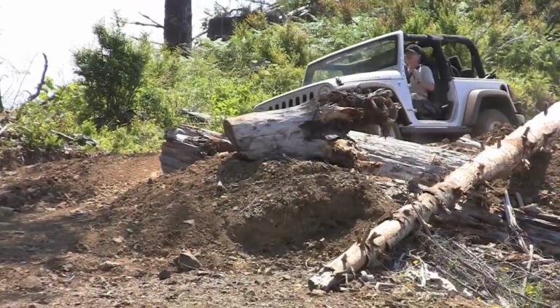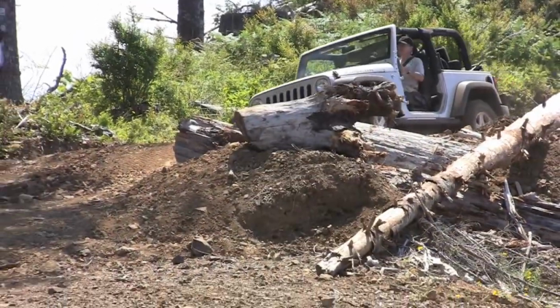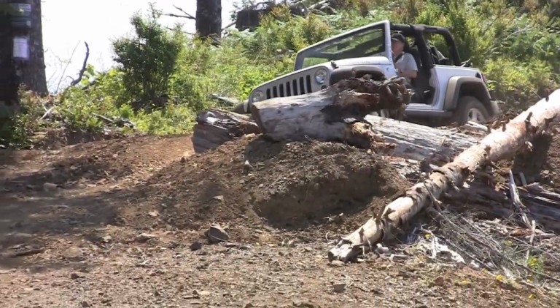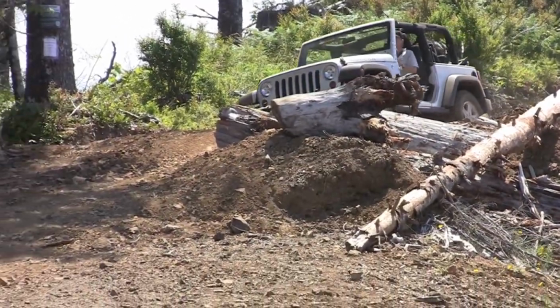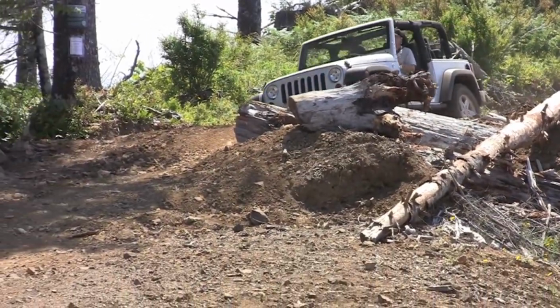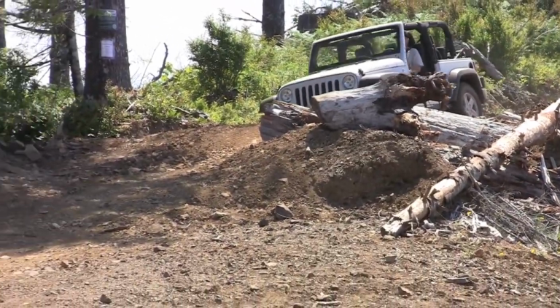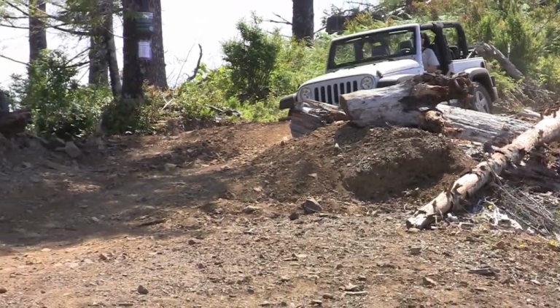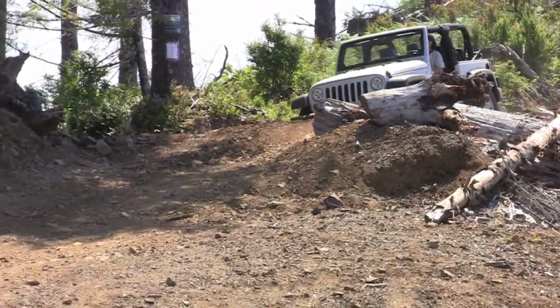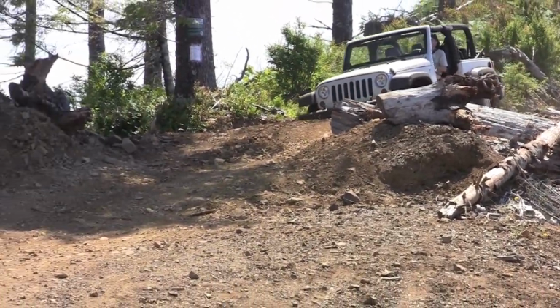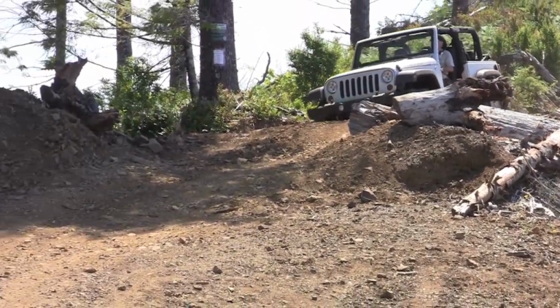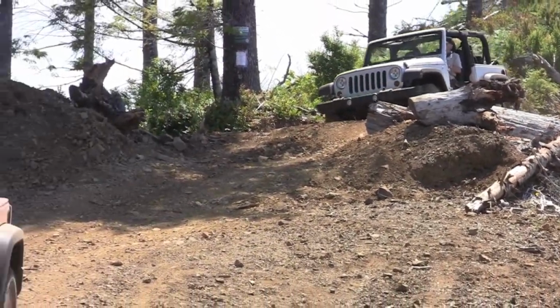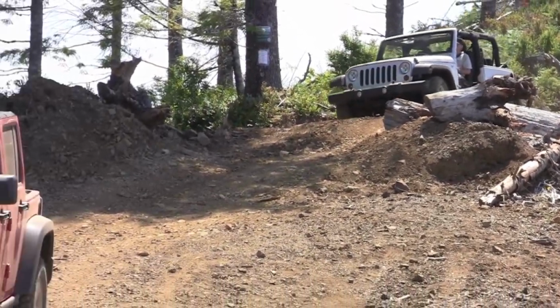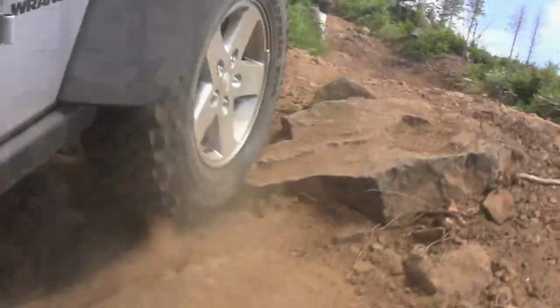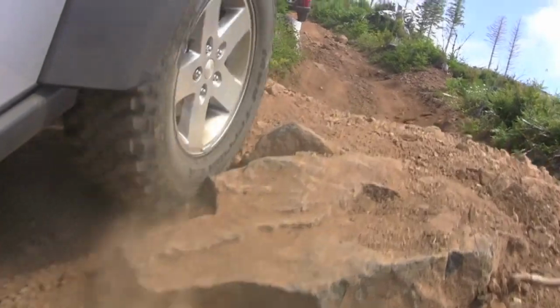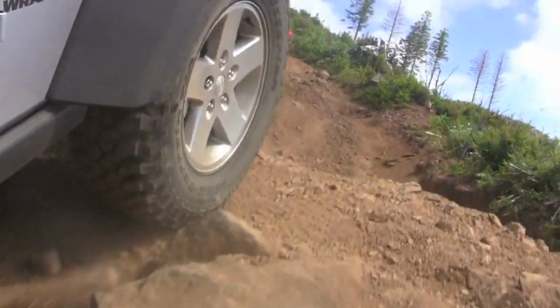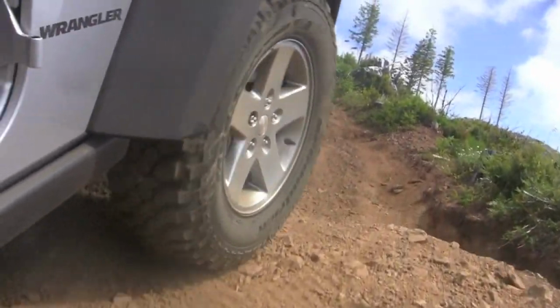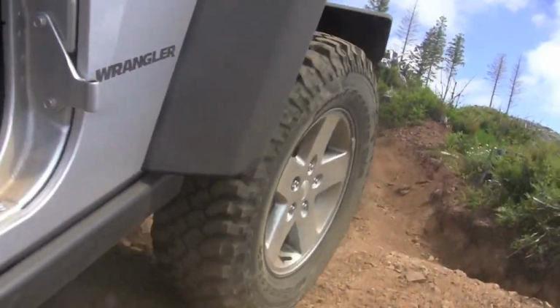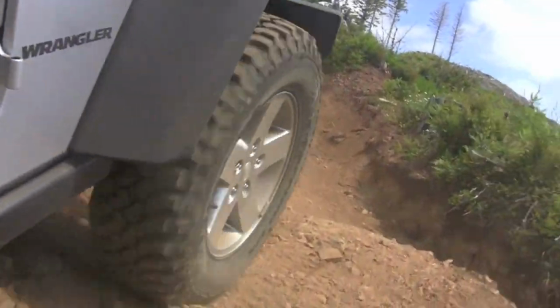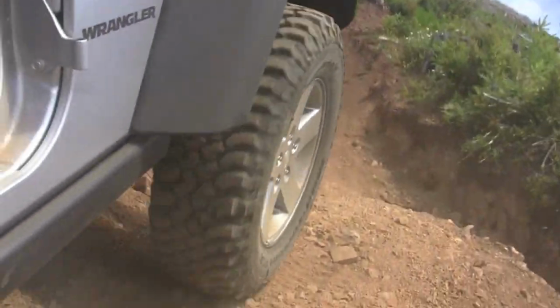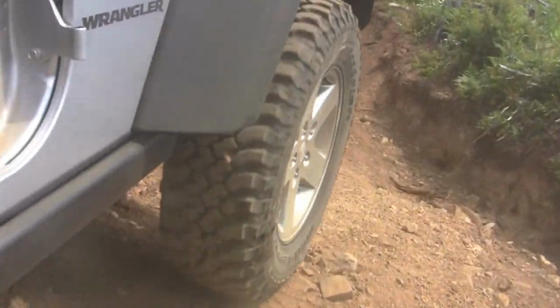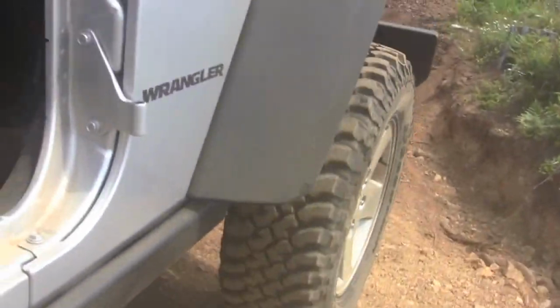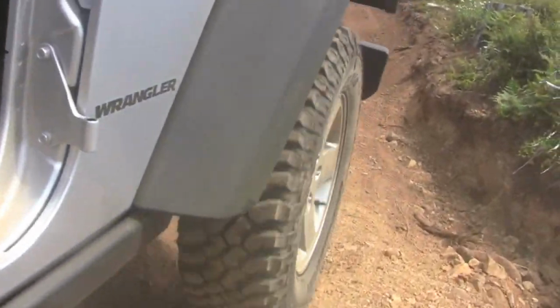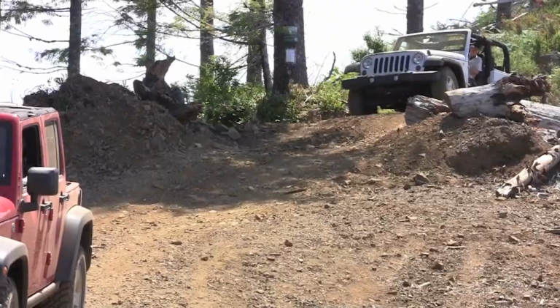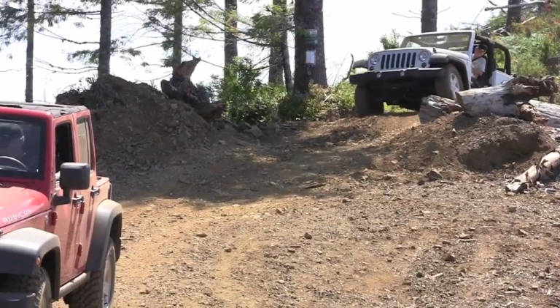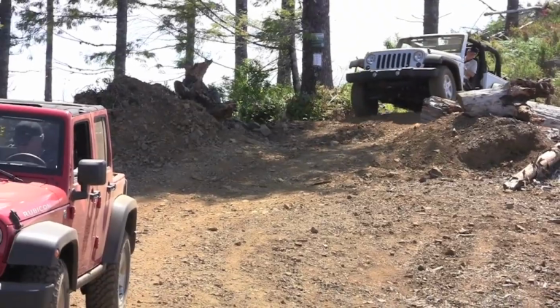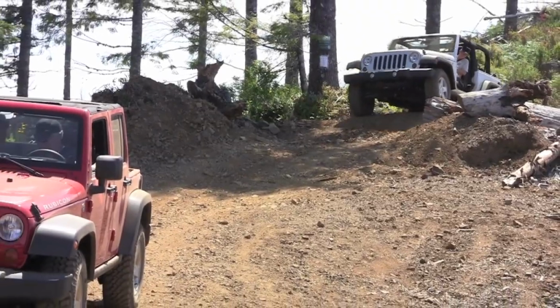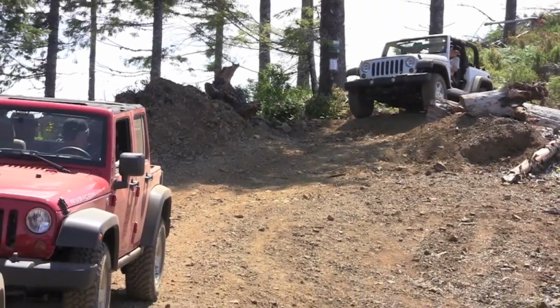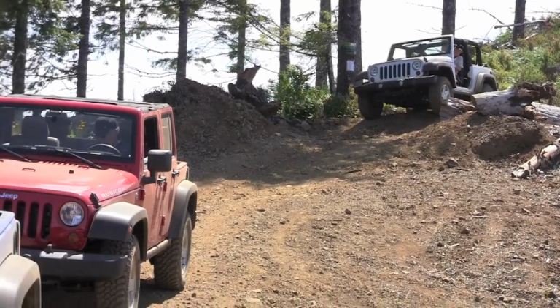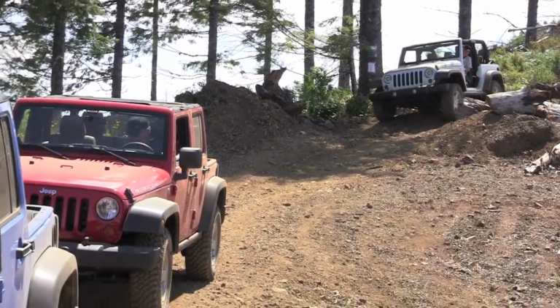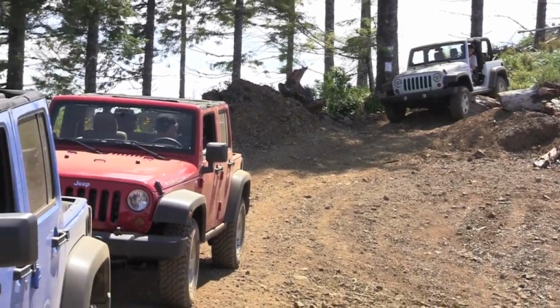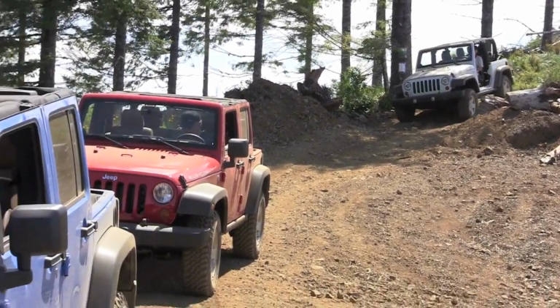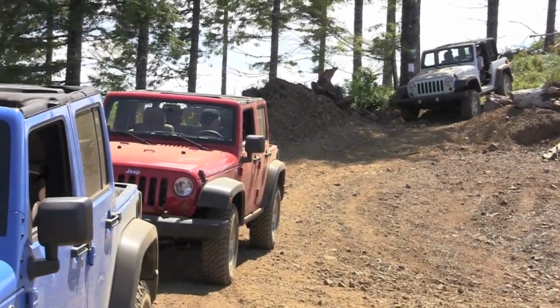When most people think of a Jeep, the Wrangler is no doubt what they're thinking of — rough and ready with an underpowered six-cylinder engine that's unrefined and harsh. Hold on, that's so 2011.